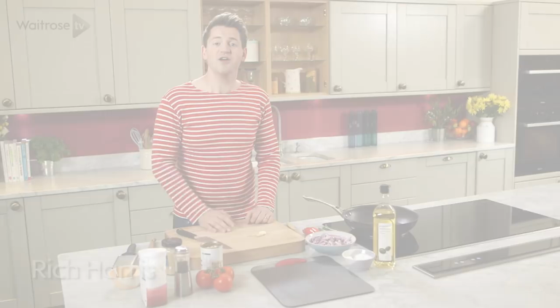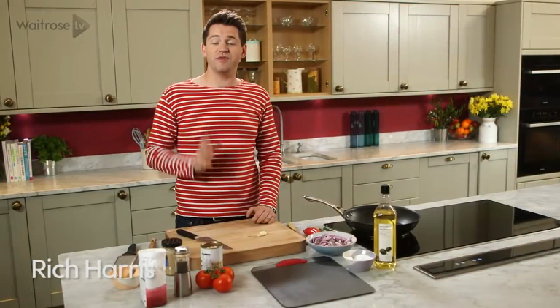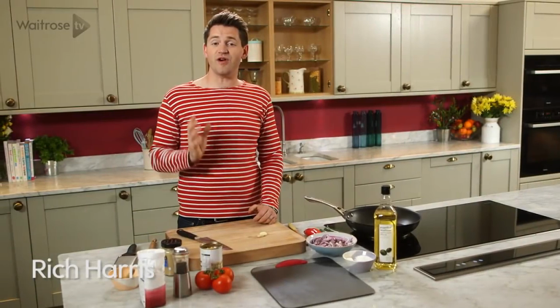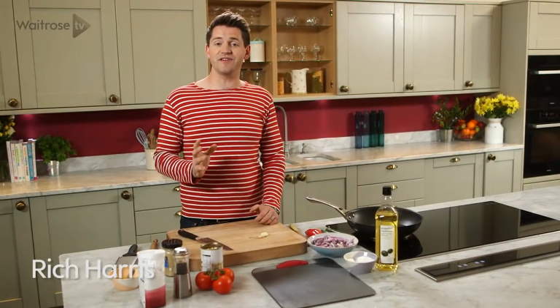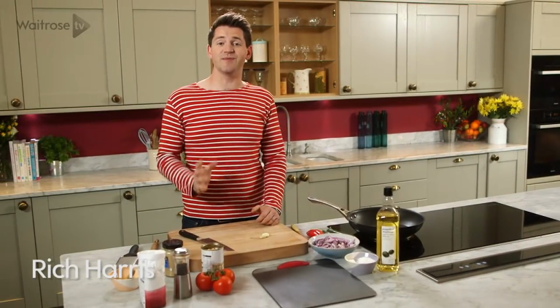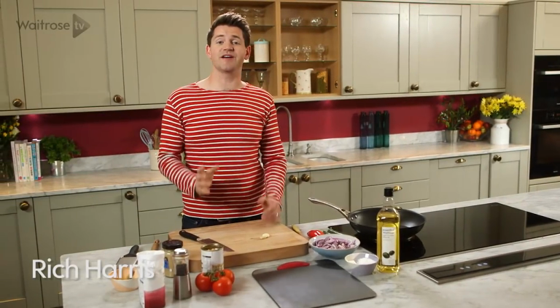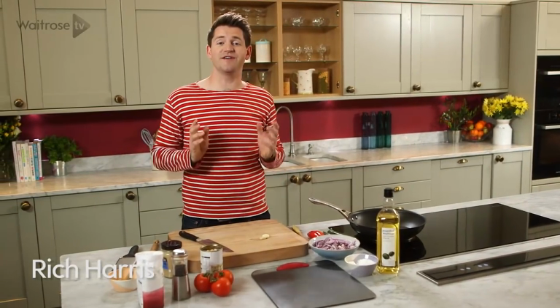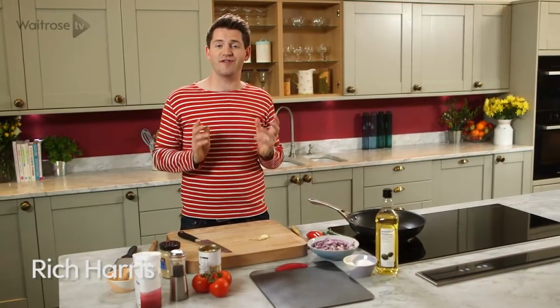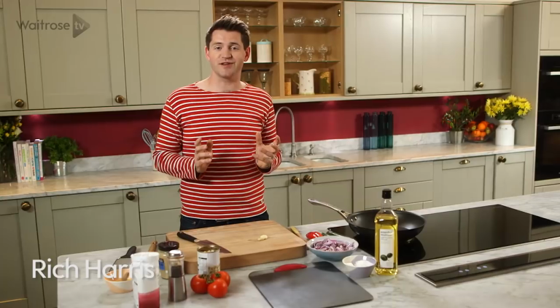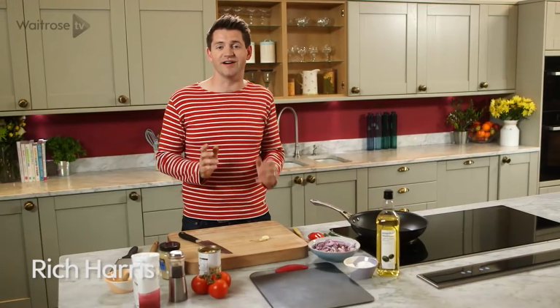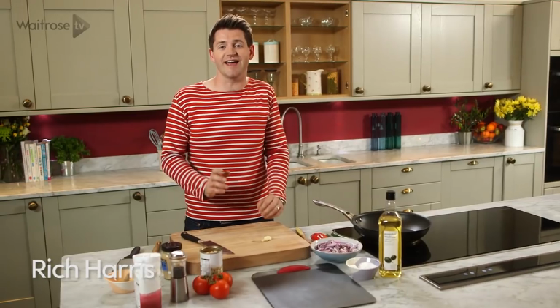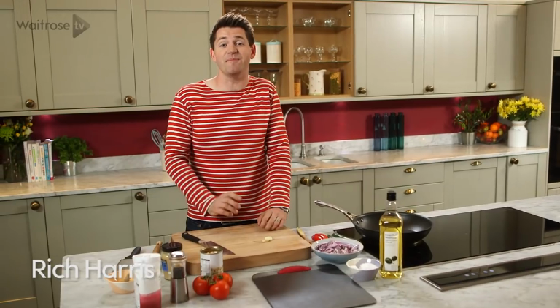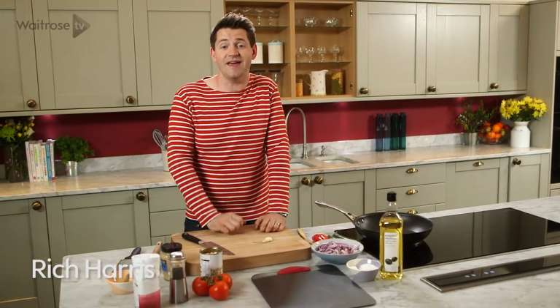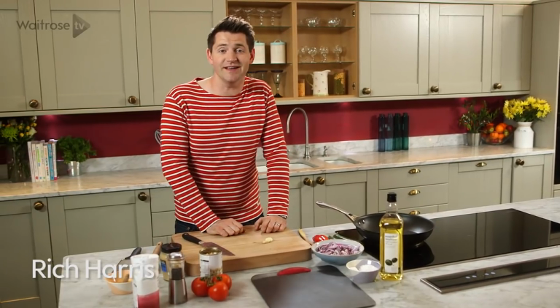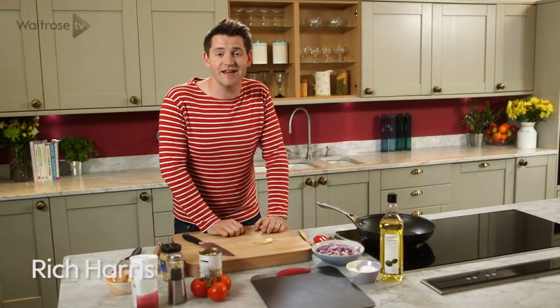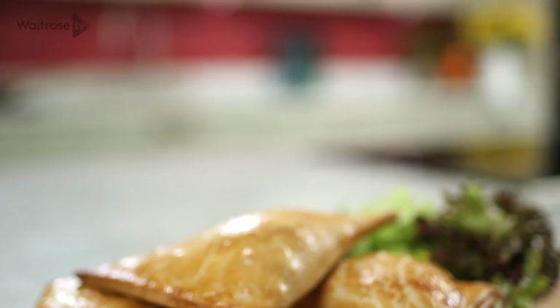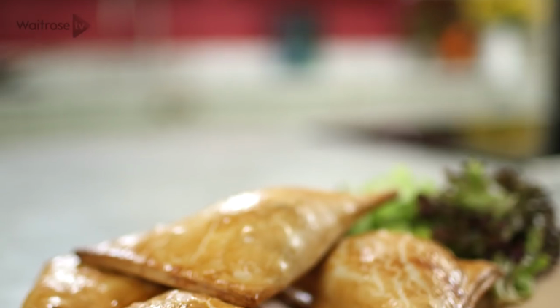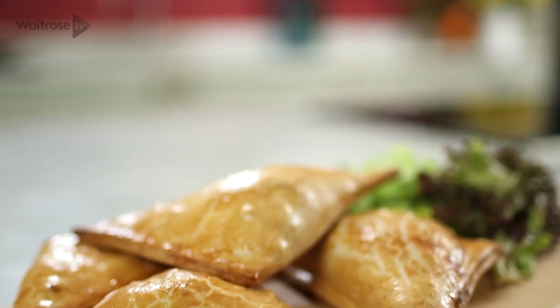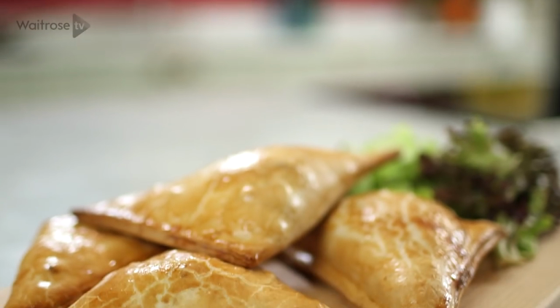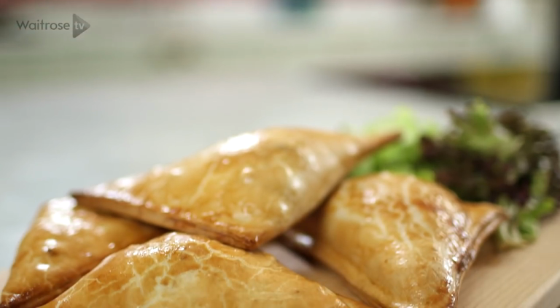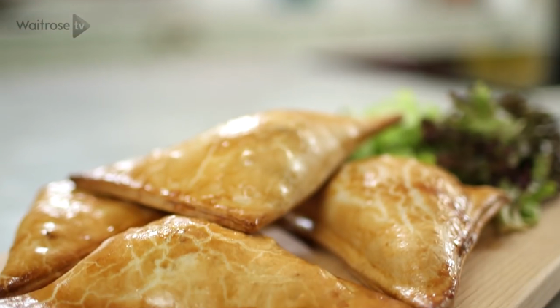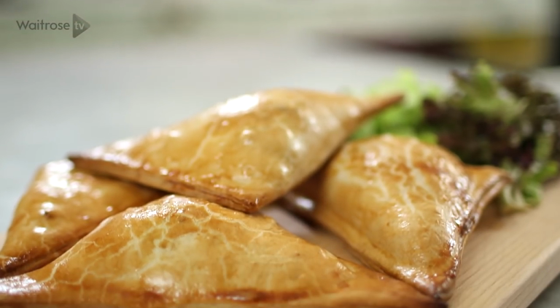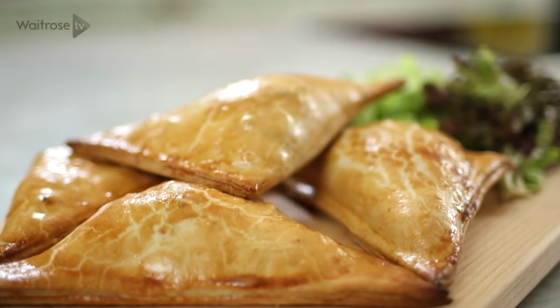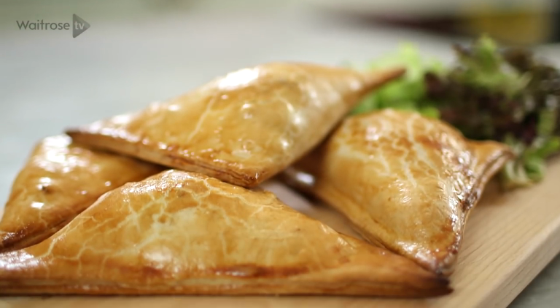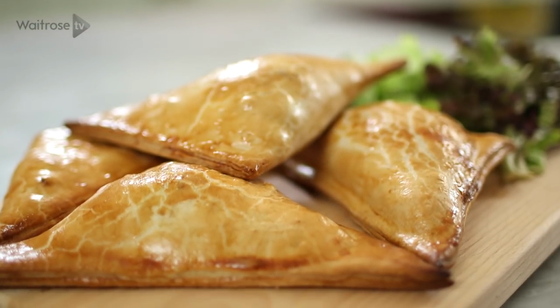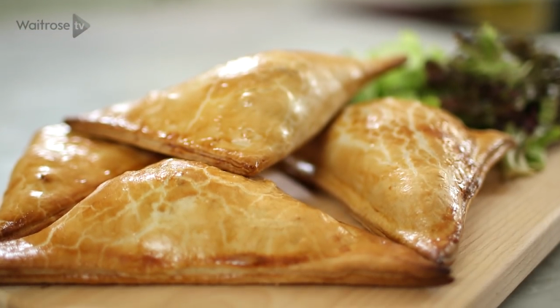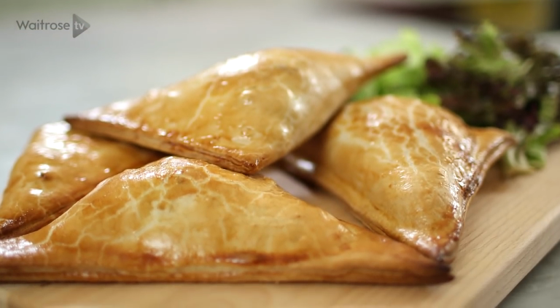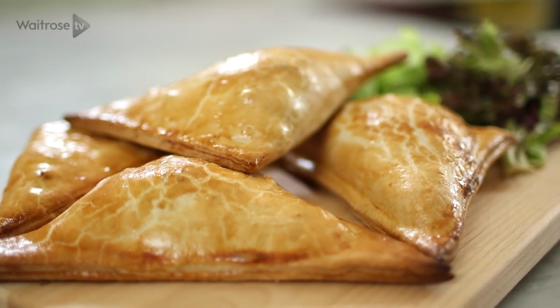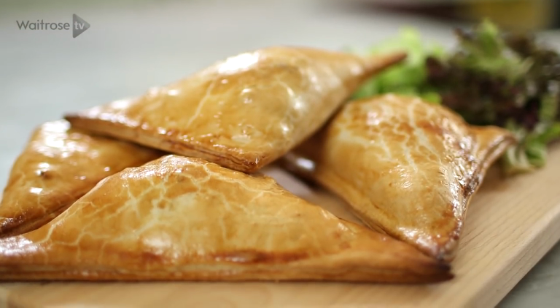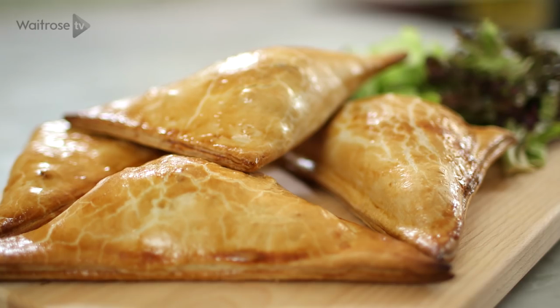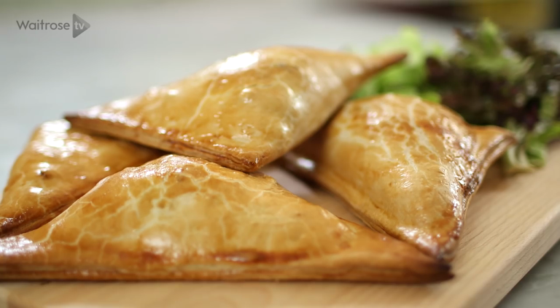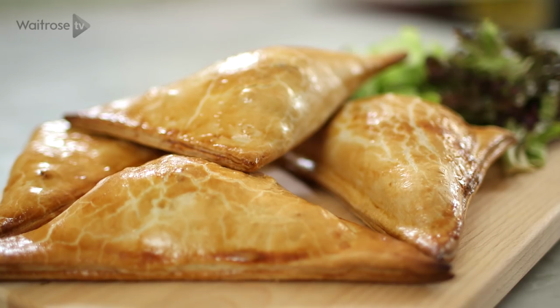With the arrival of summer comes our fresco dining and picnics, and these courgette, chickpea and tomato pasties are the perfect portable snack.